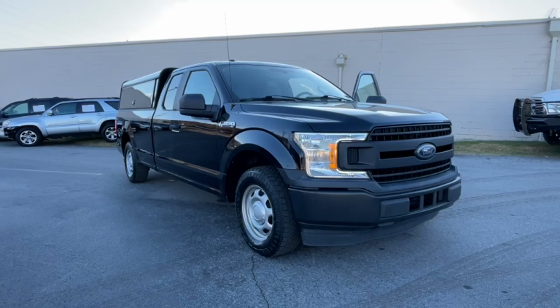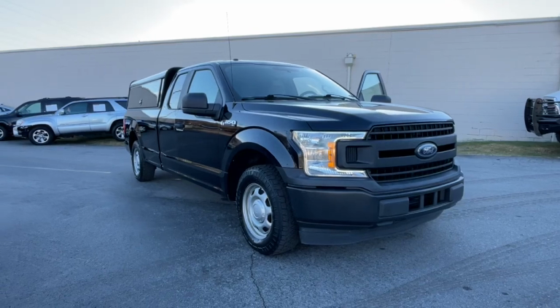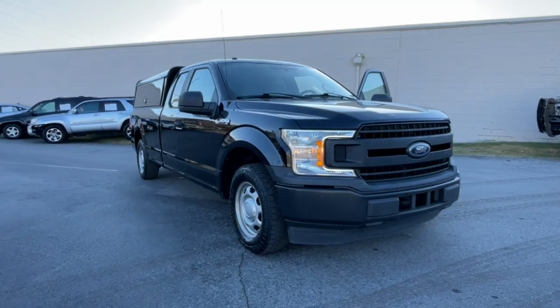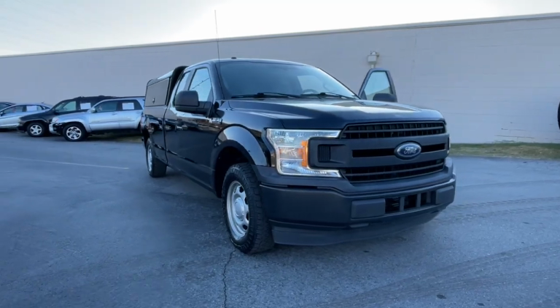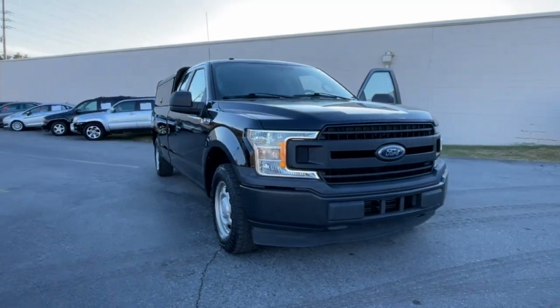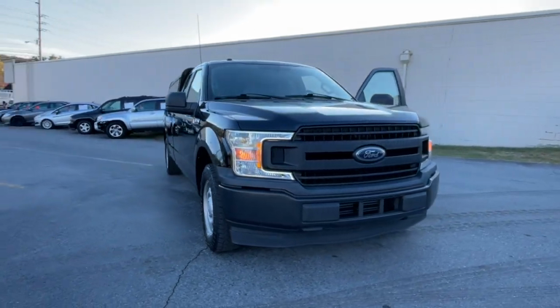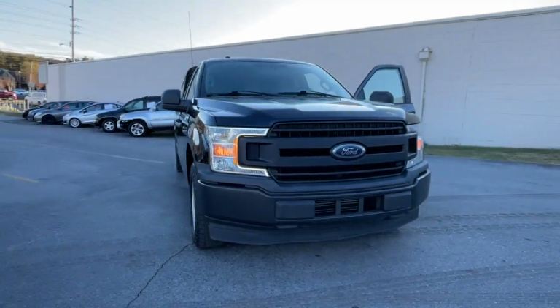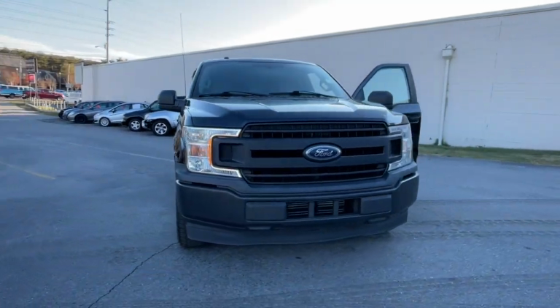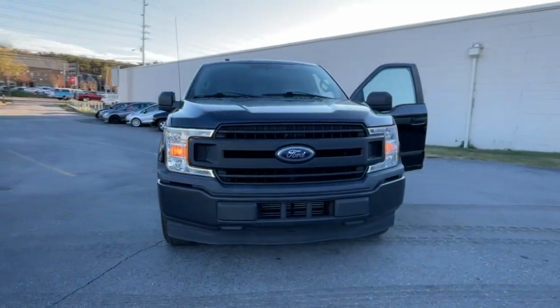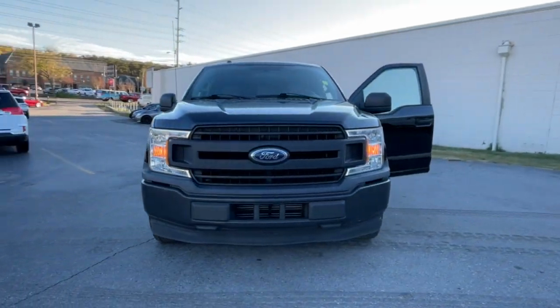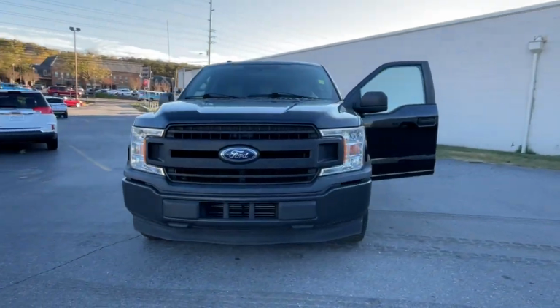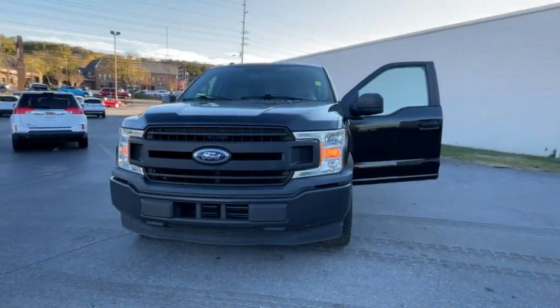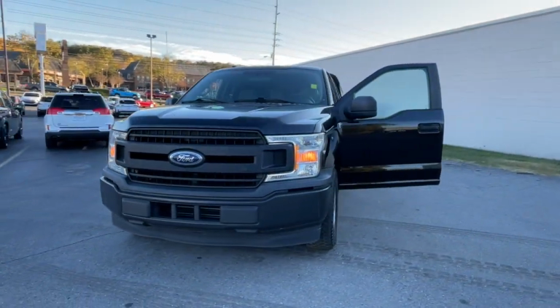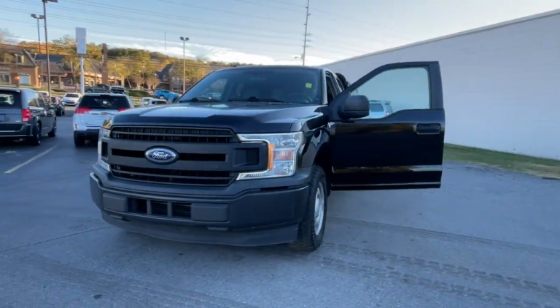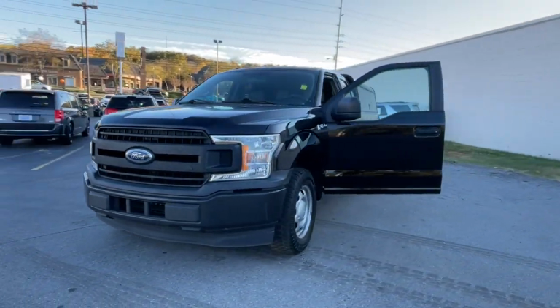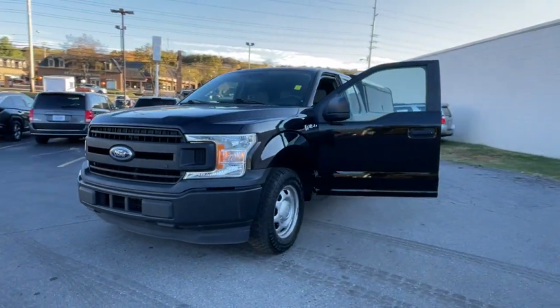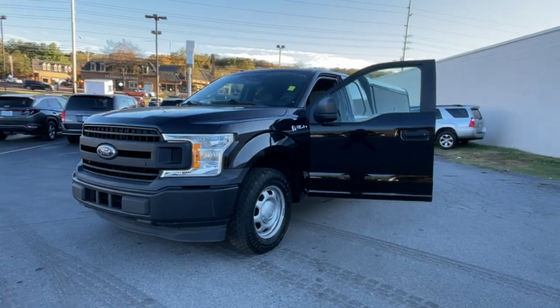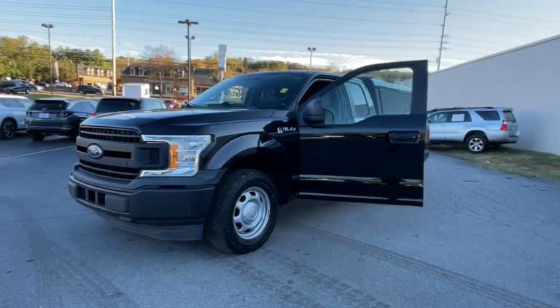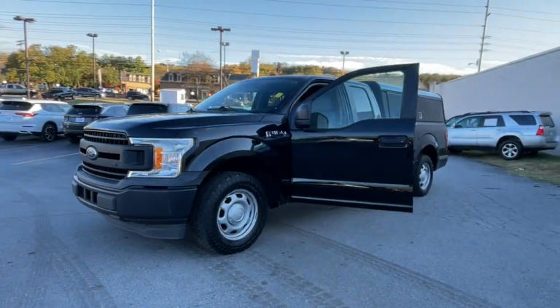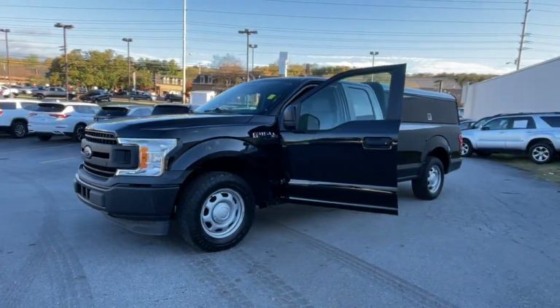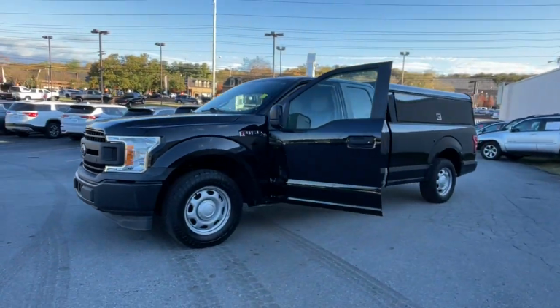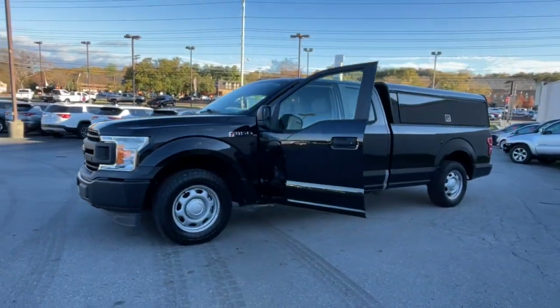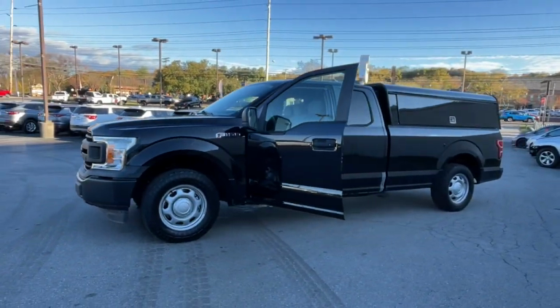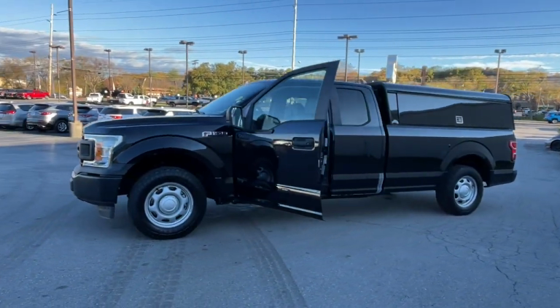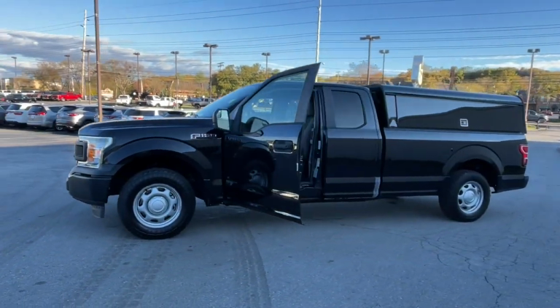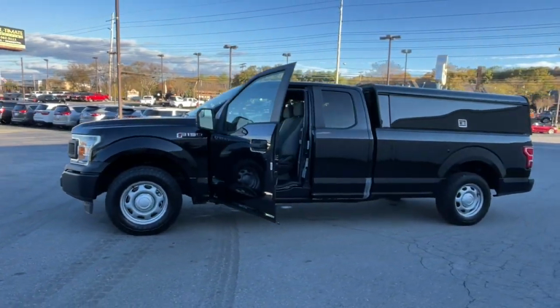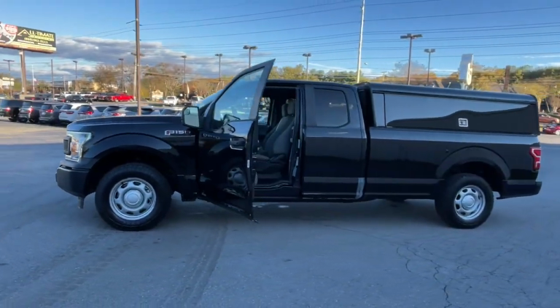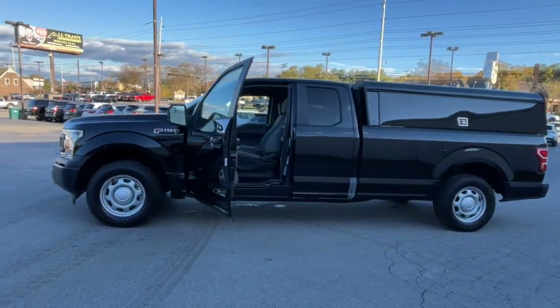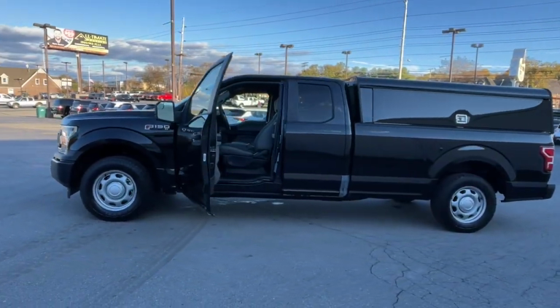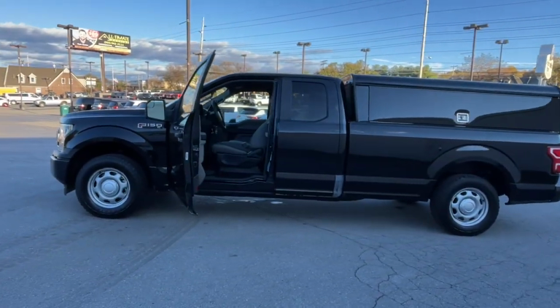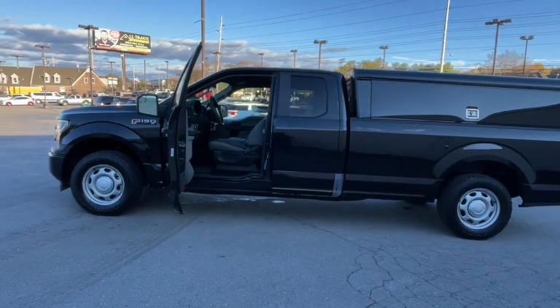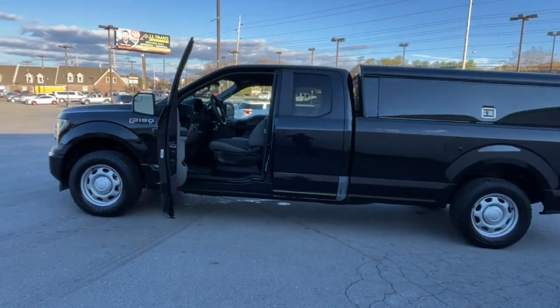You're gonna love the 2018 Ford F-150. With less than 120,000 miles on the odometer, this vehicle provides excellent value.